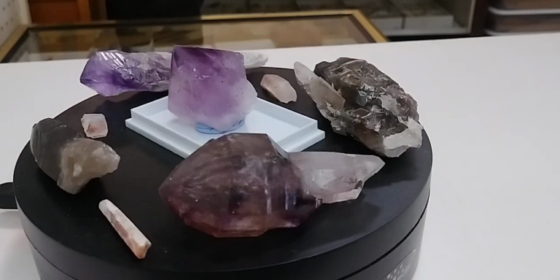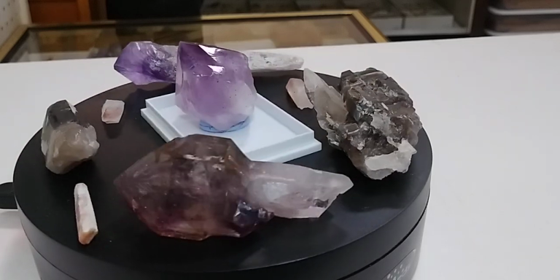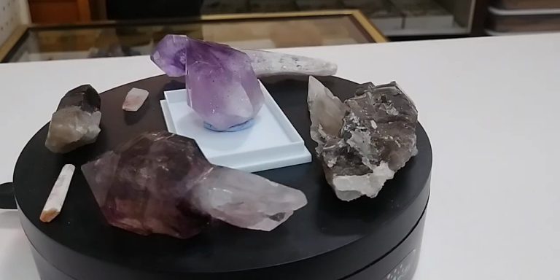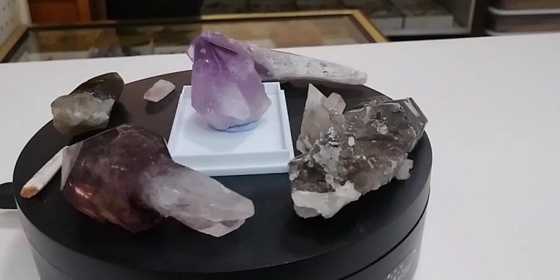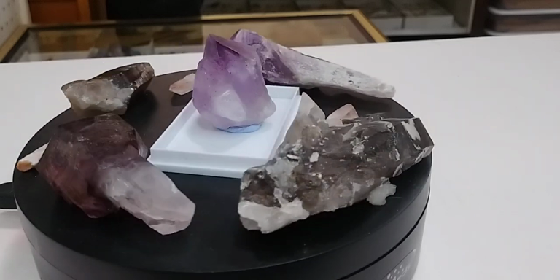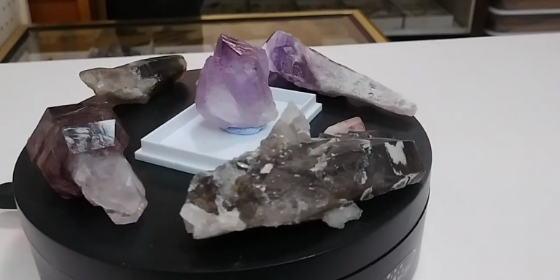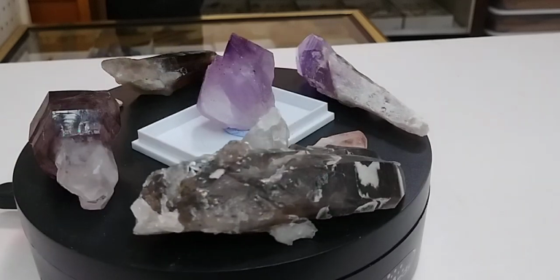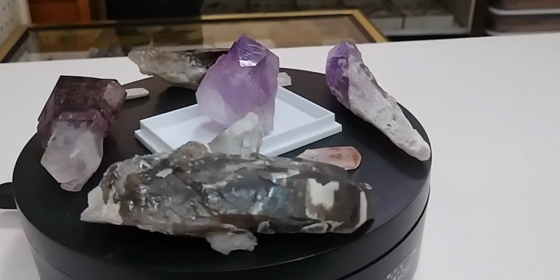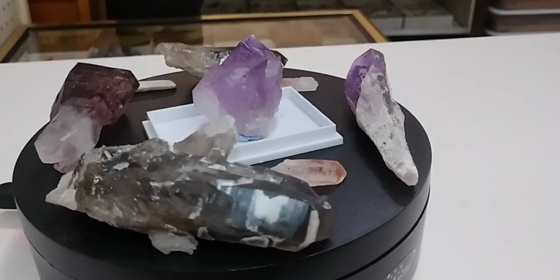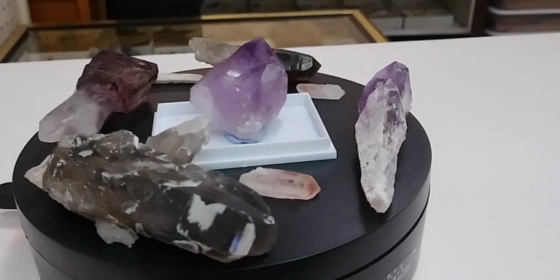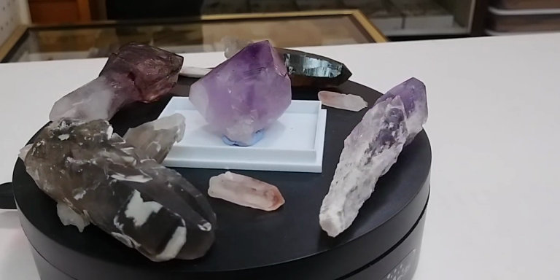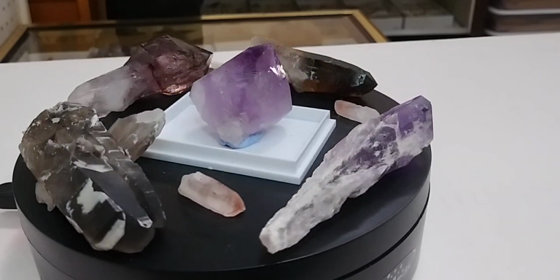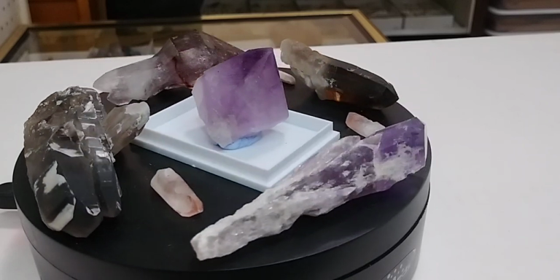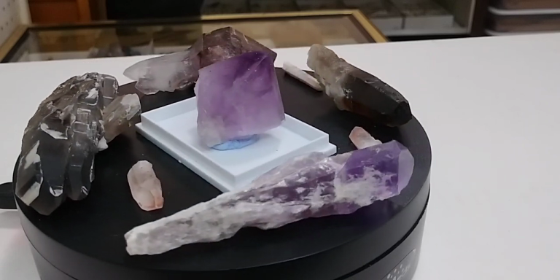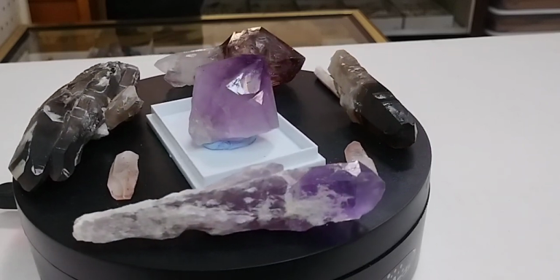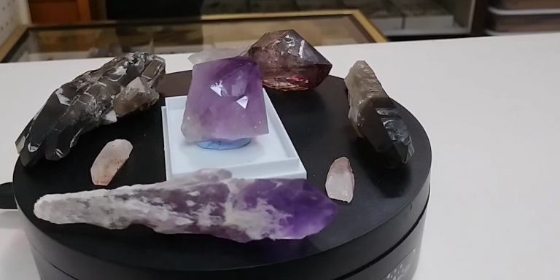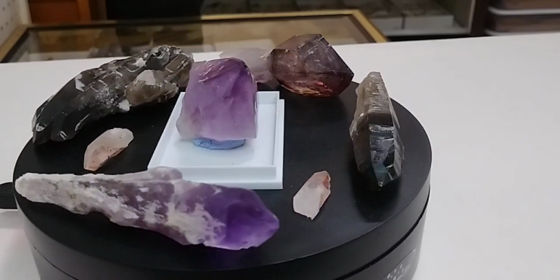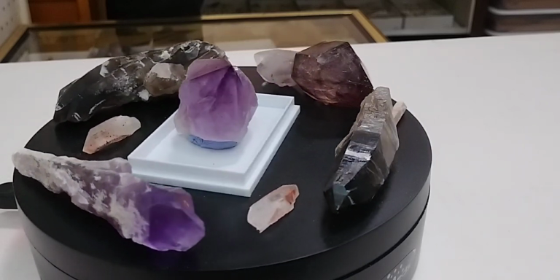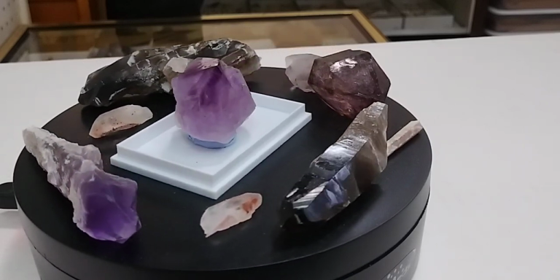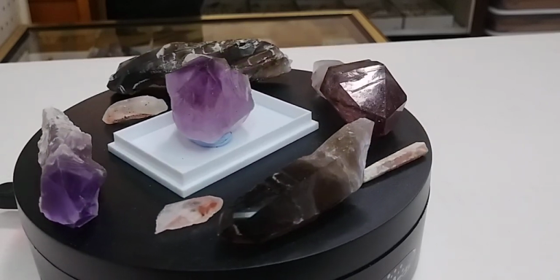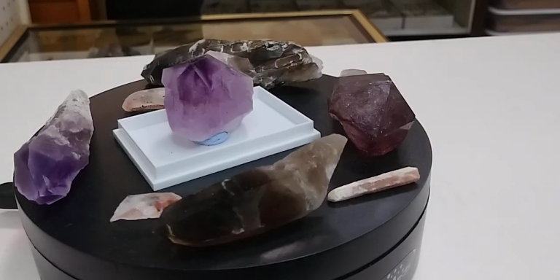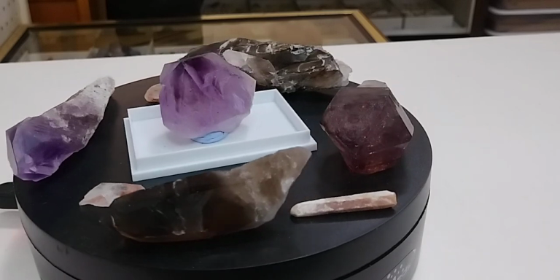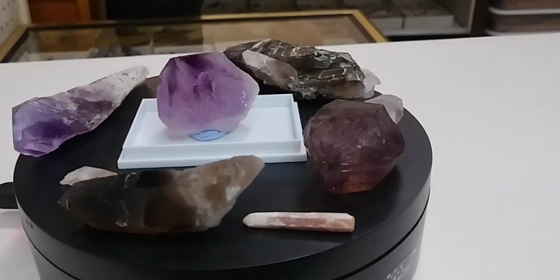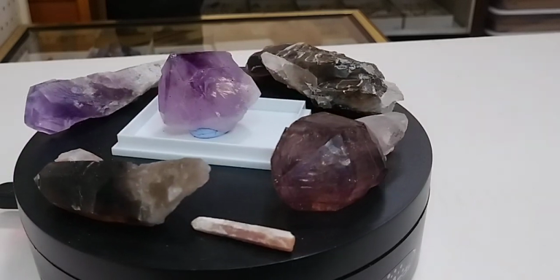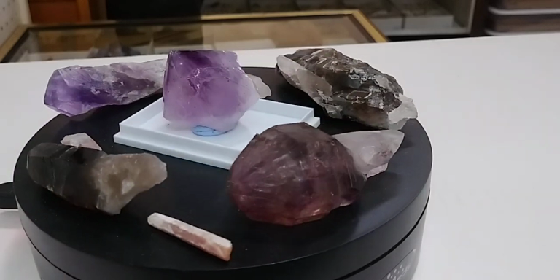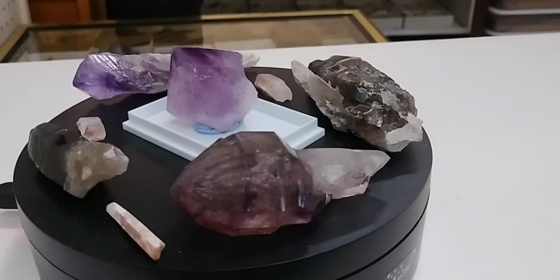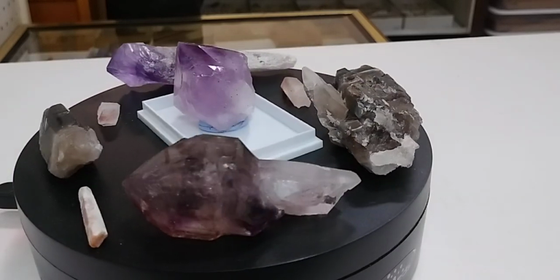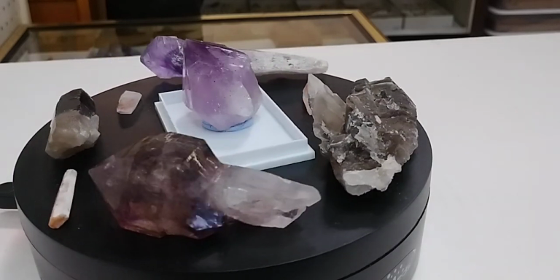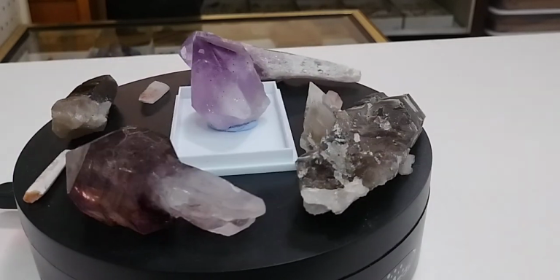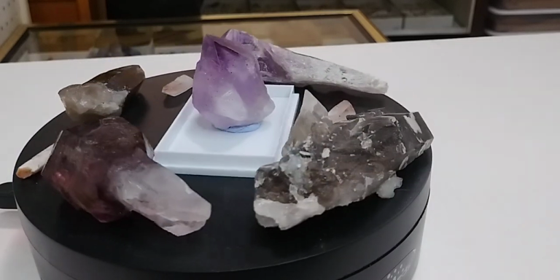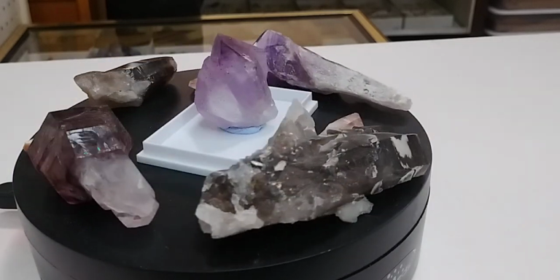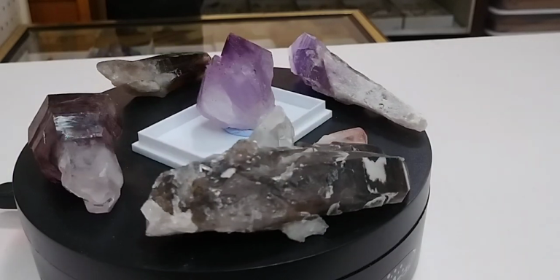Hey there, this is James with Moony Fine Mineral. I want to keep giving you some good value while I work on some larger projects, so here's a low effort drop for the day. We'll specifically be discussing what causes quartz to form with so many different colors.